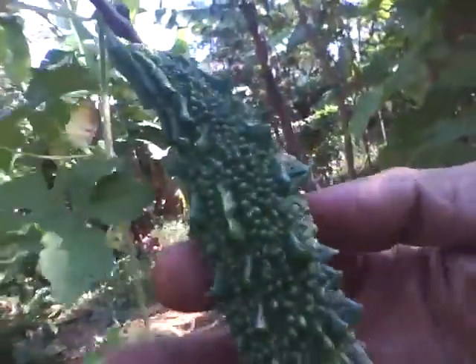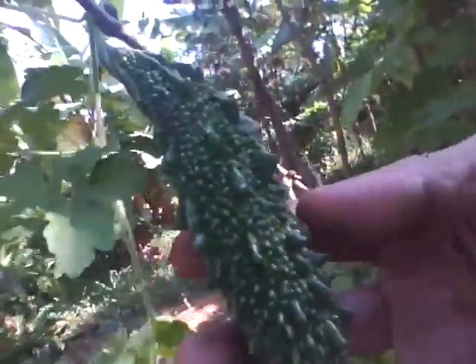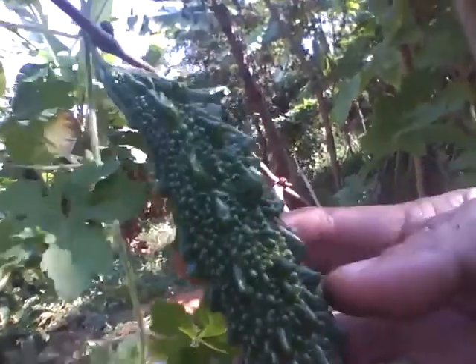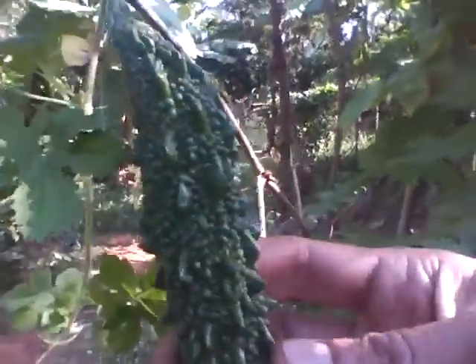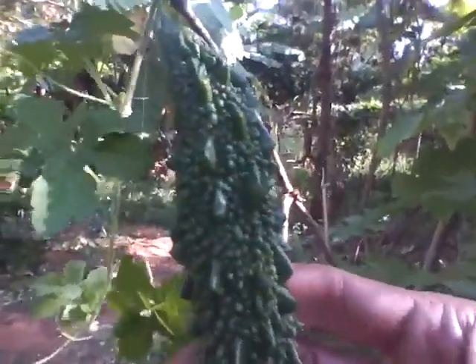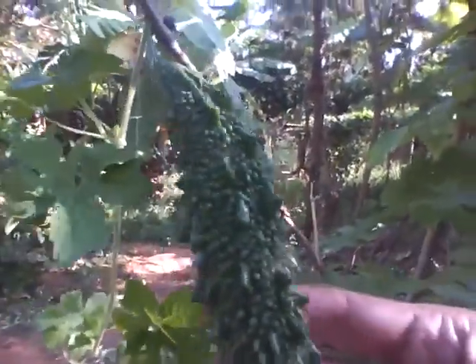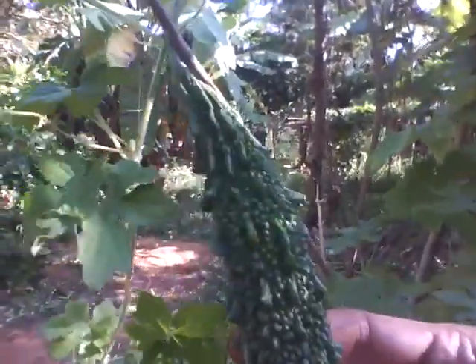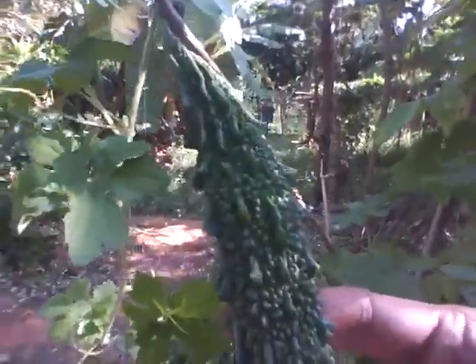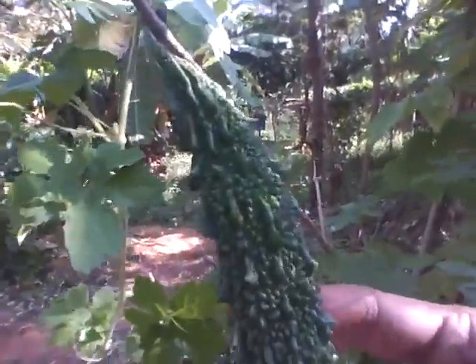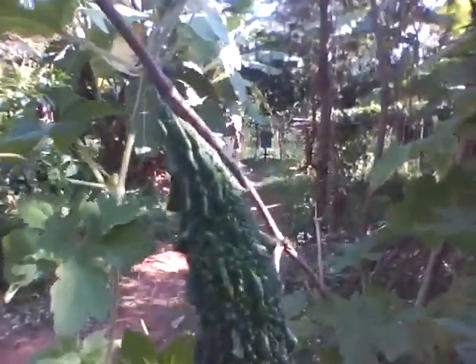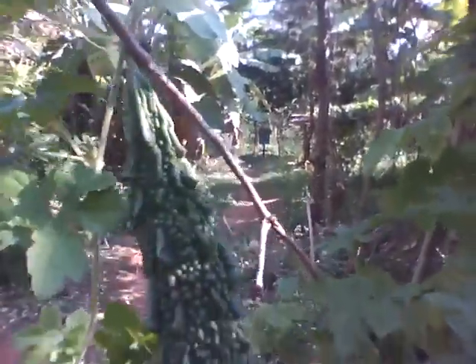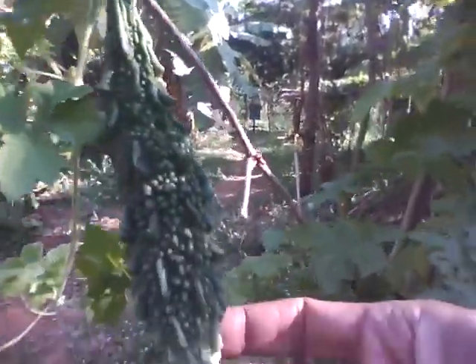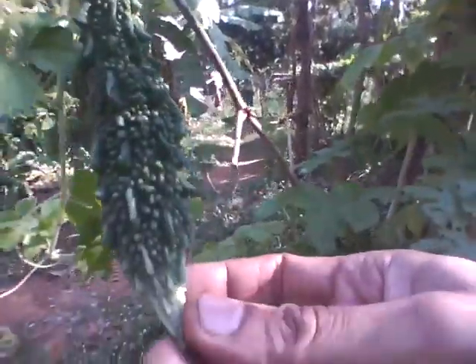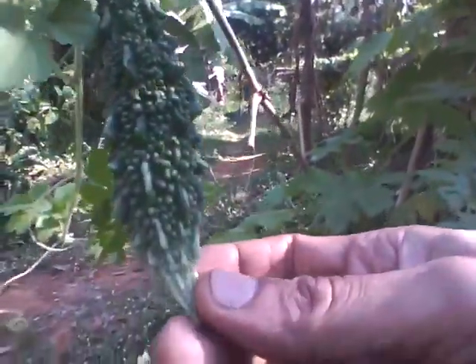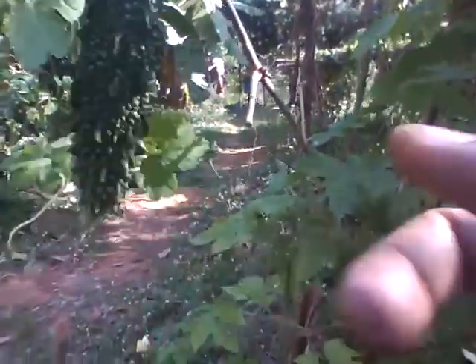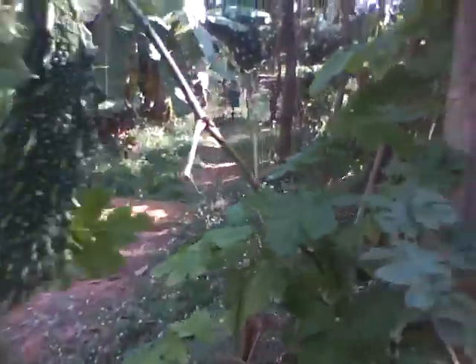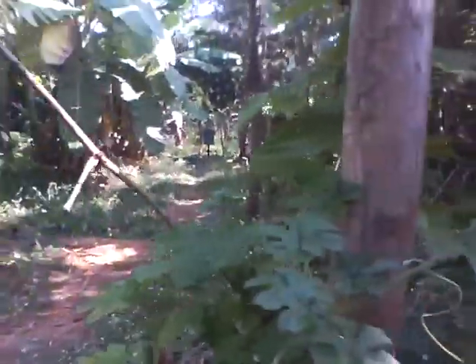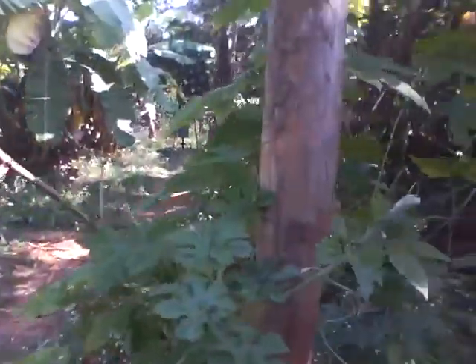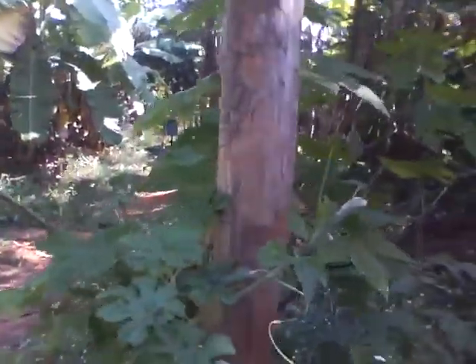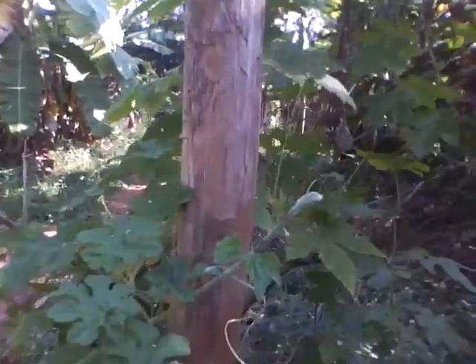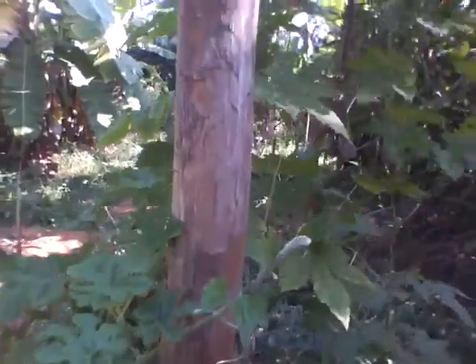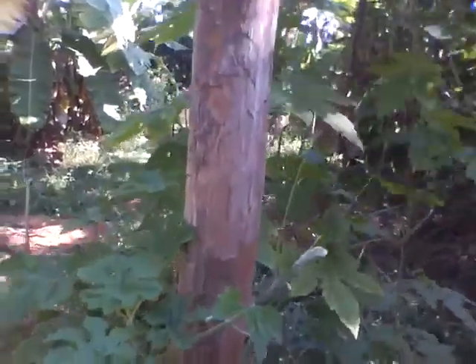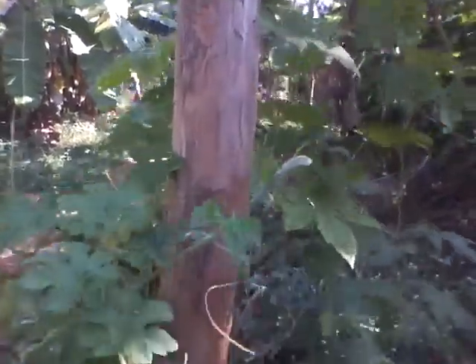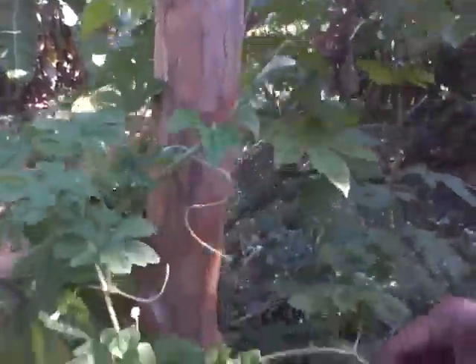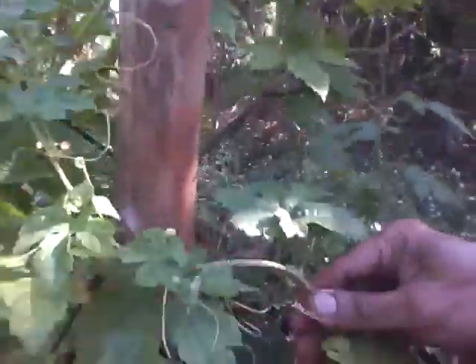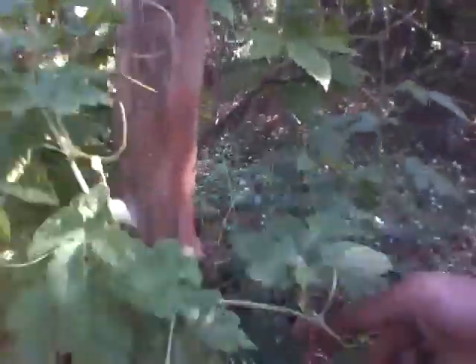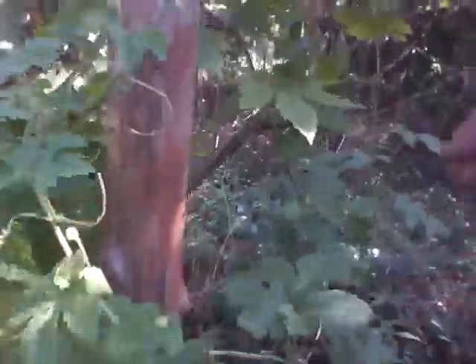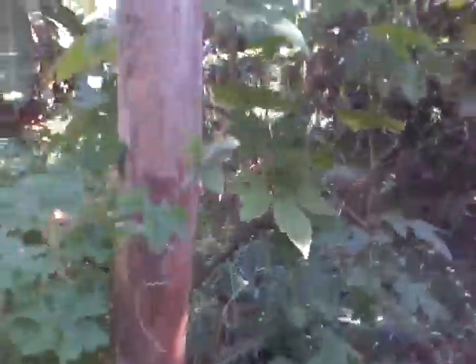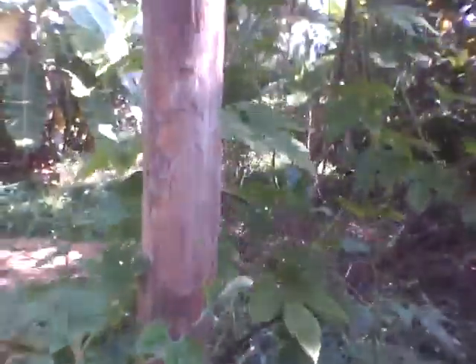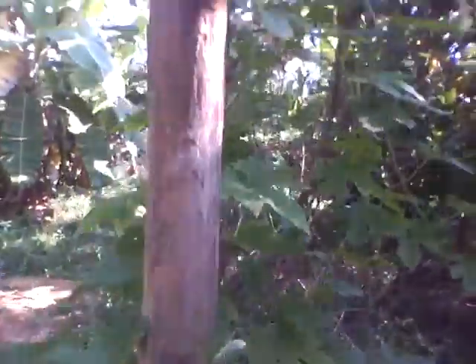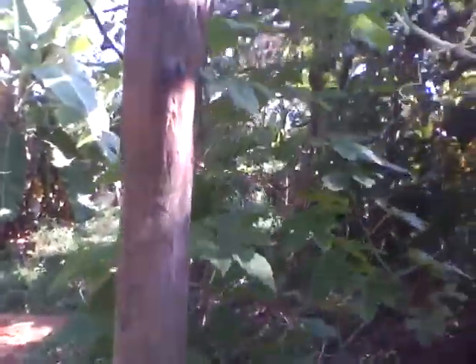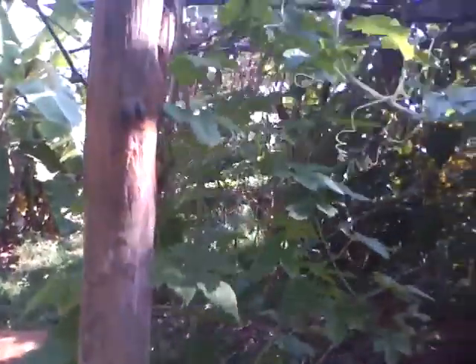This comes out as medium sized dark green fruits, and it's a favorite in the family. I'll show you some more of that here.